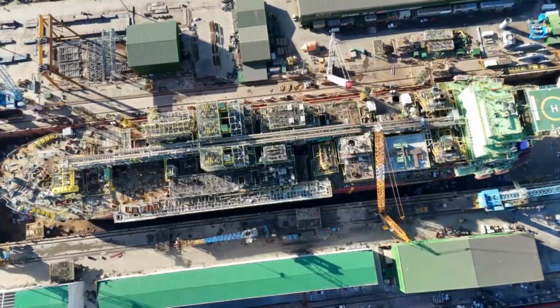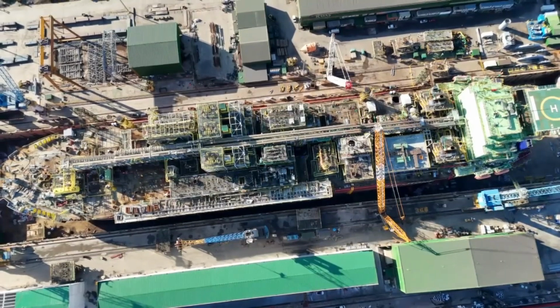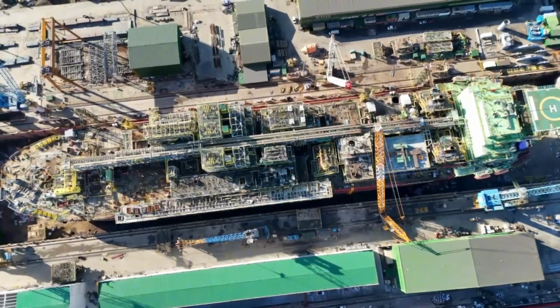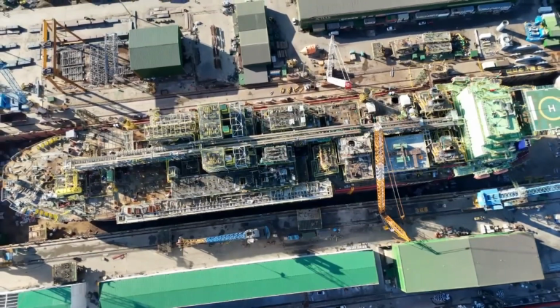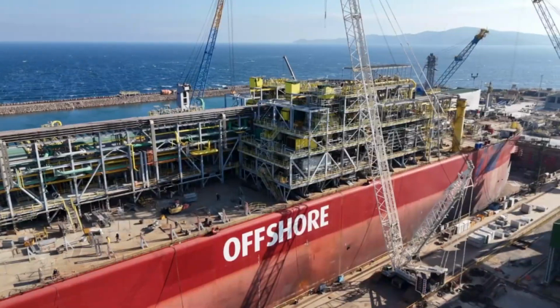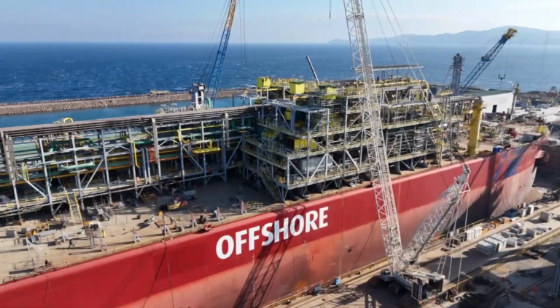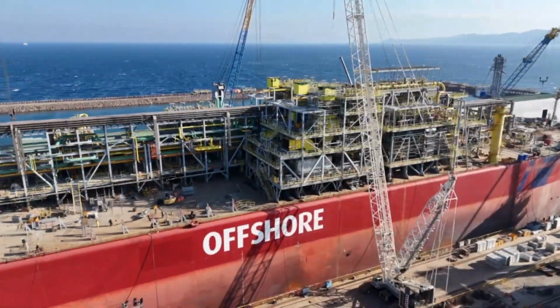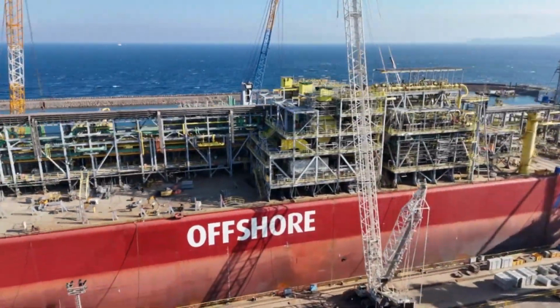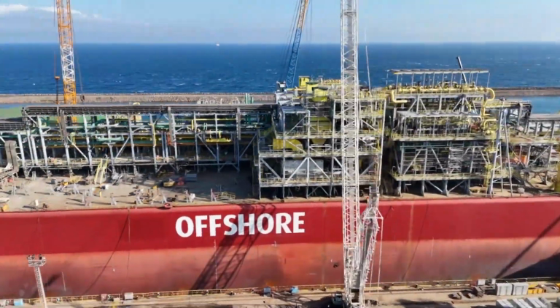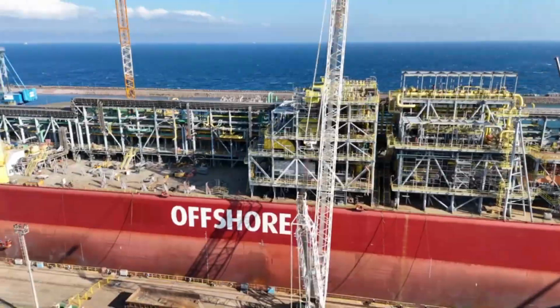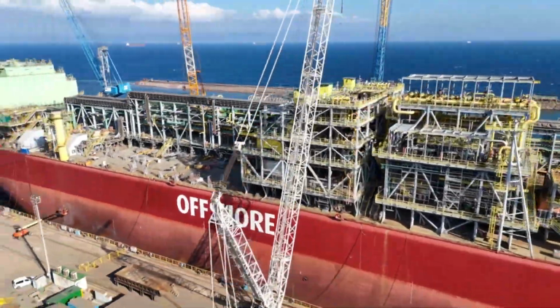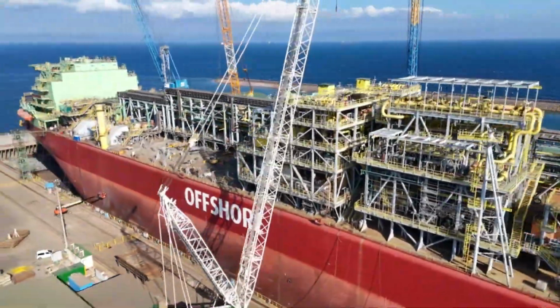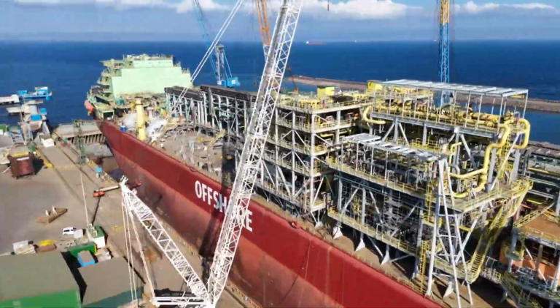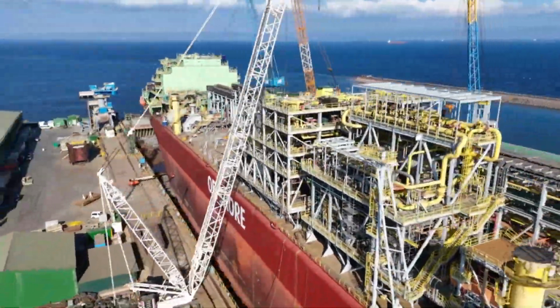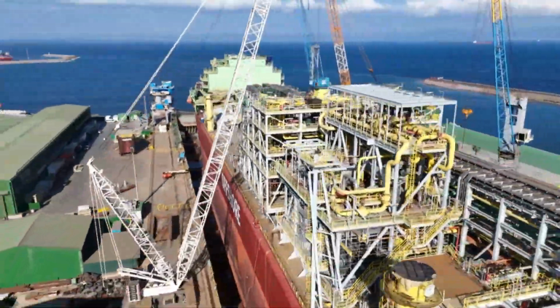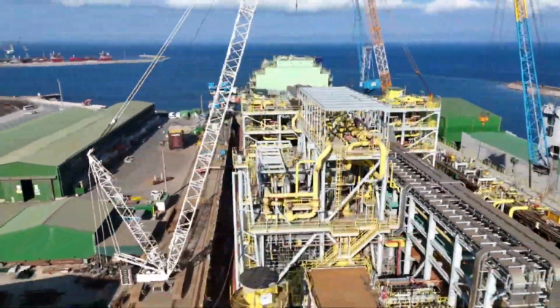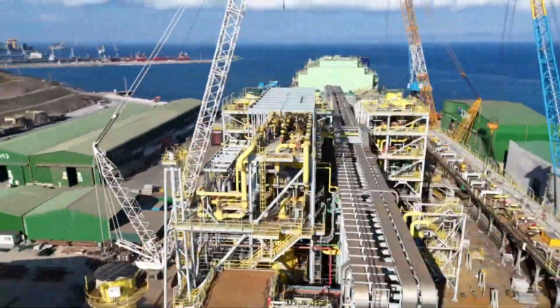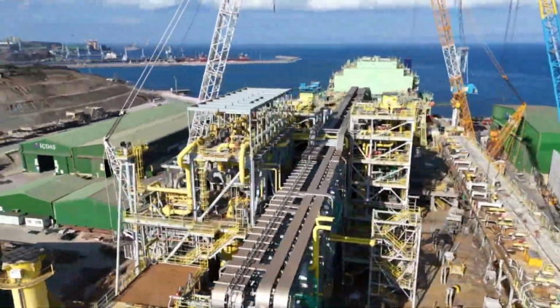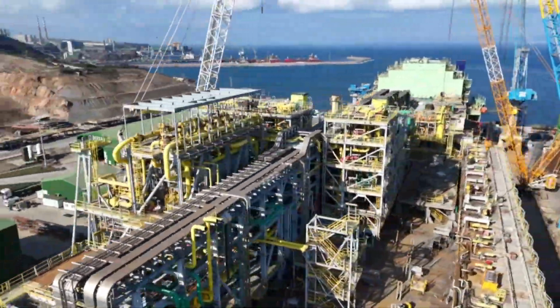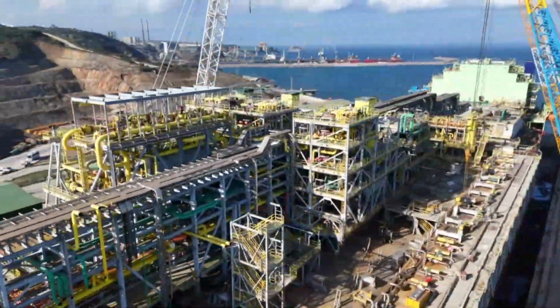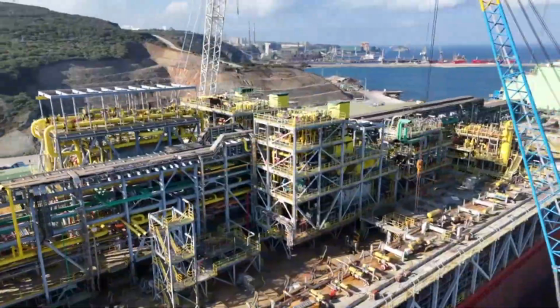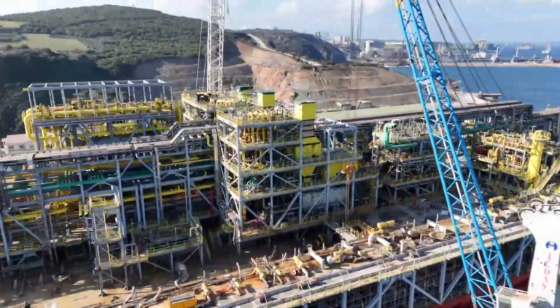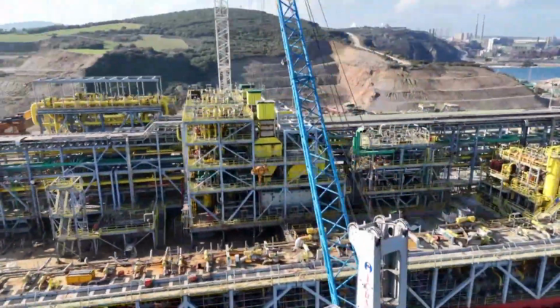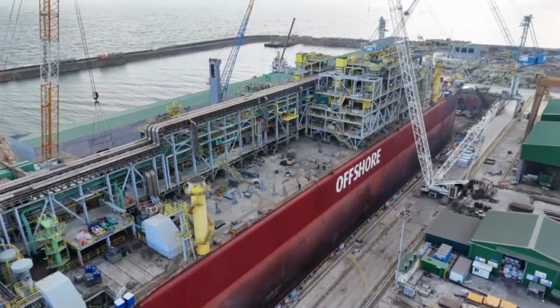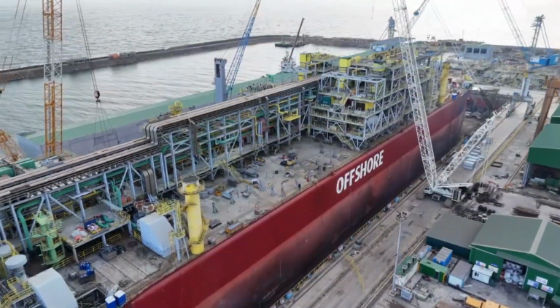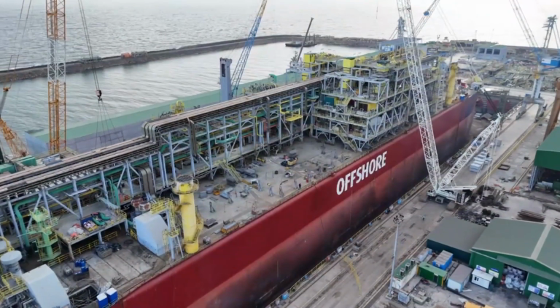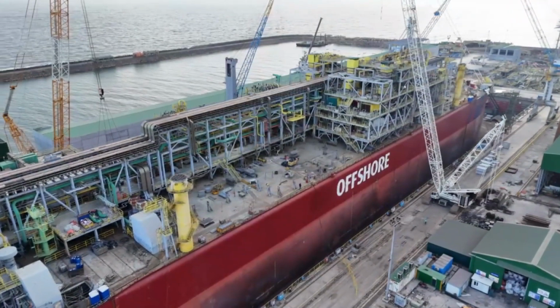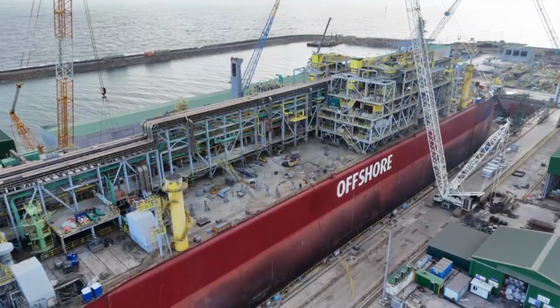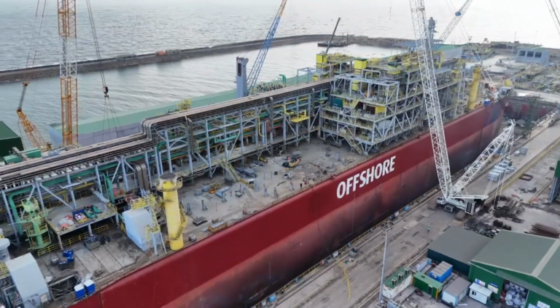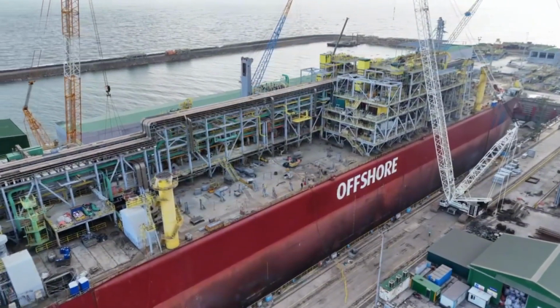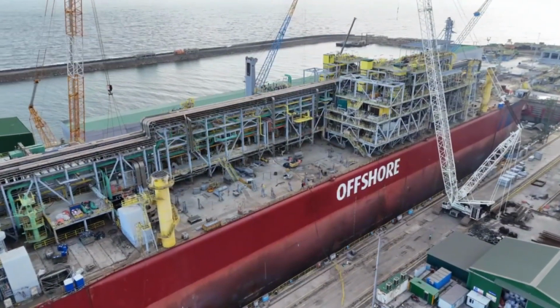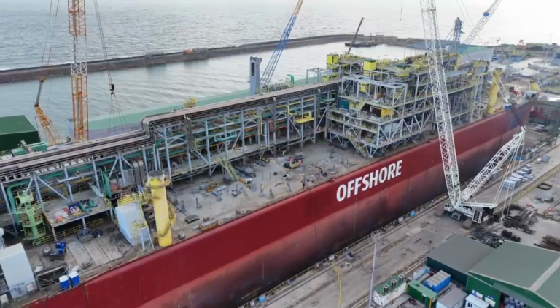The project was carried out with meticulous precision at our İçdash dry dock facilities, the largest in the eastern Mediterranean, which spanned 370 meters in length and 70 meters in width.